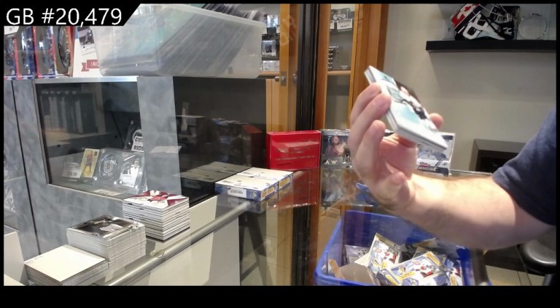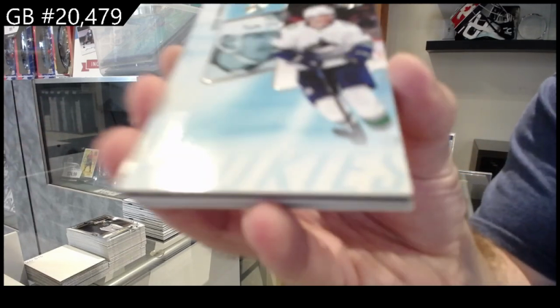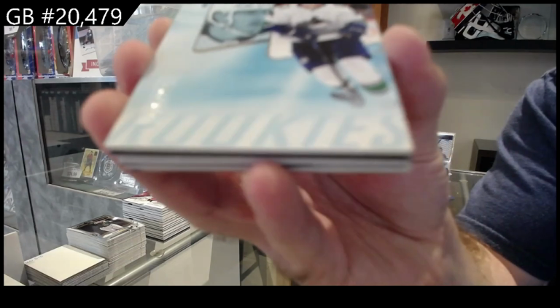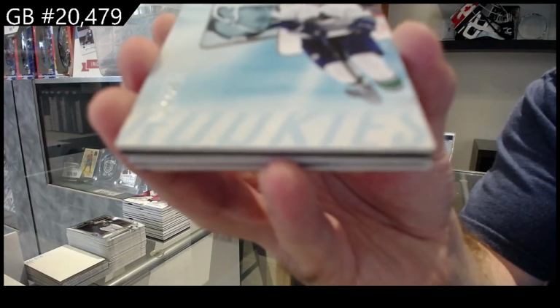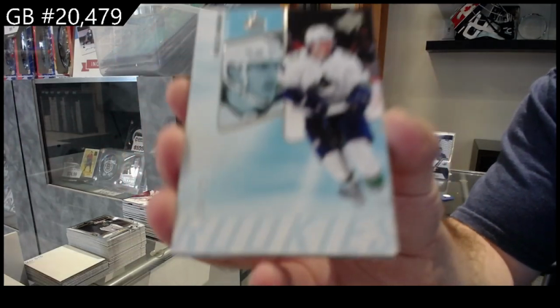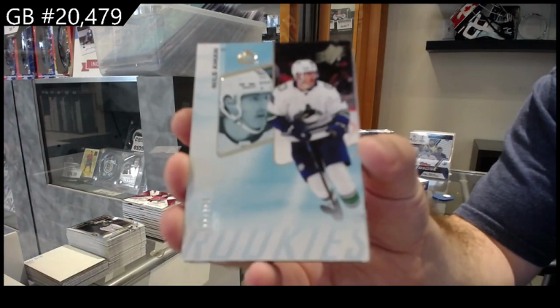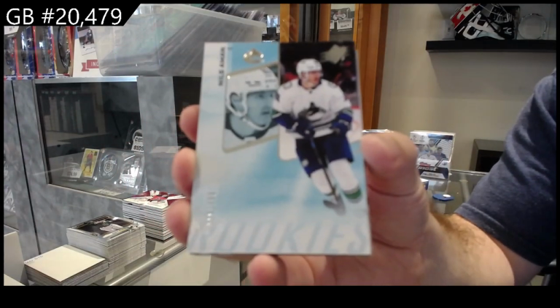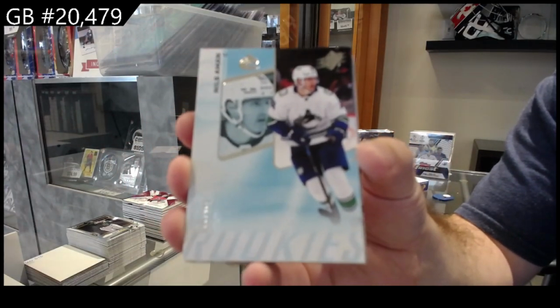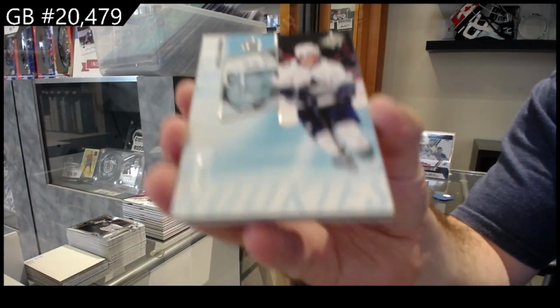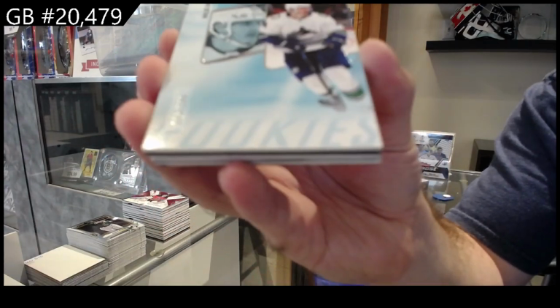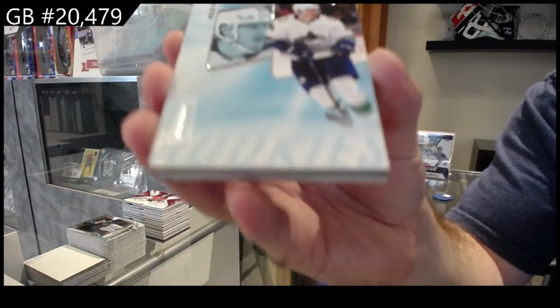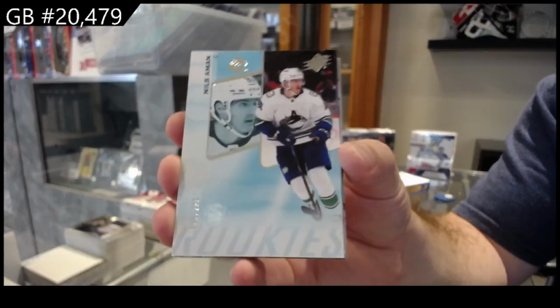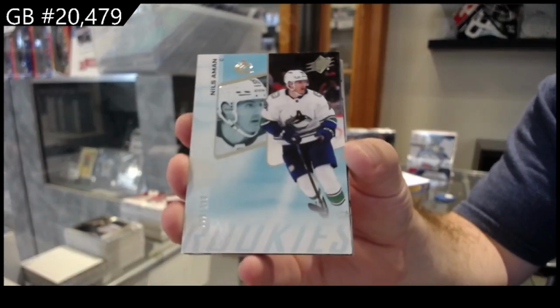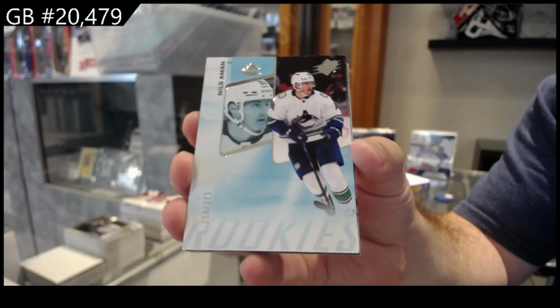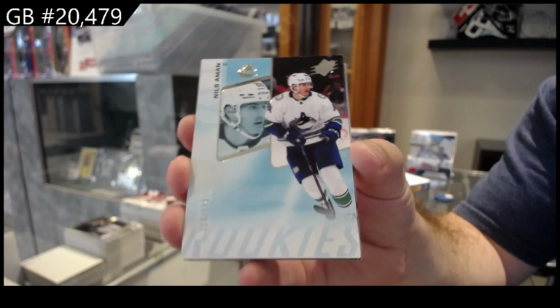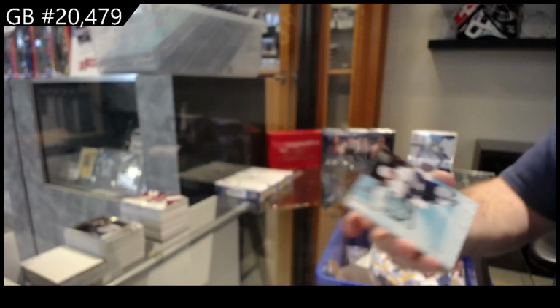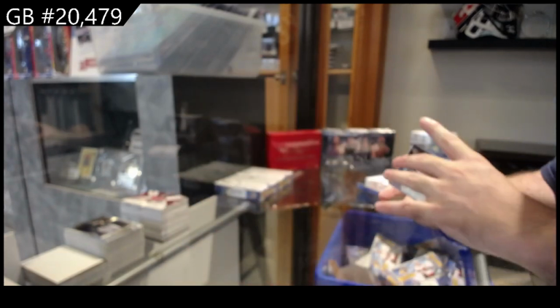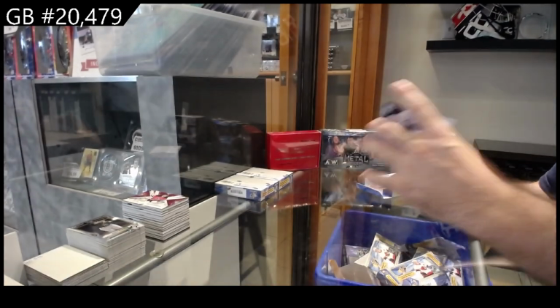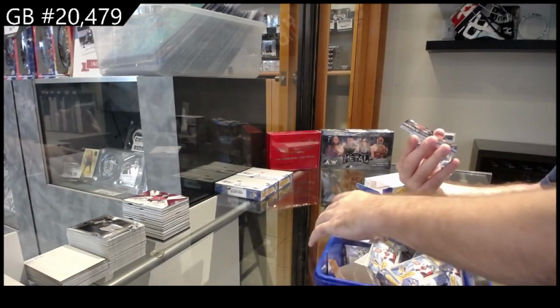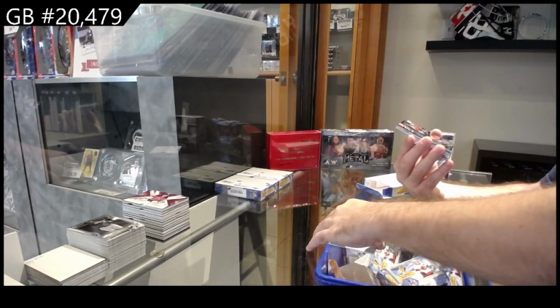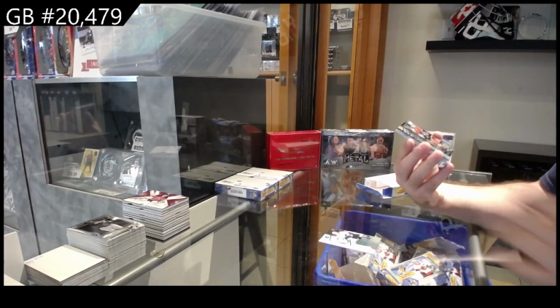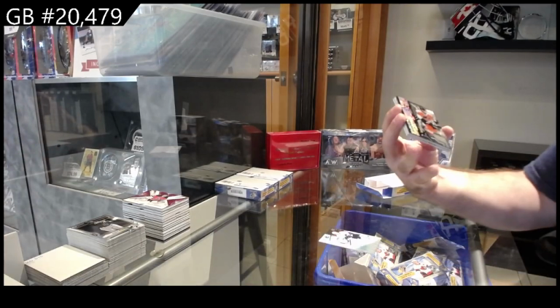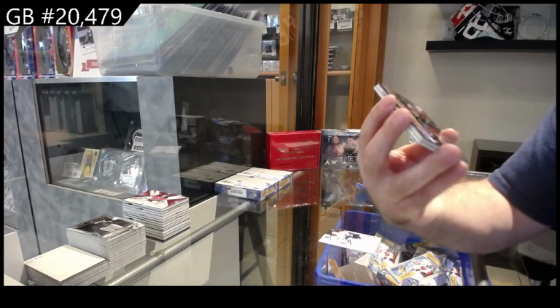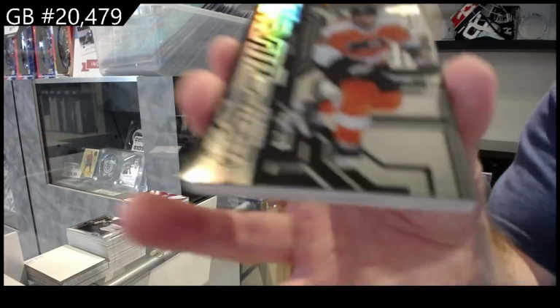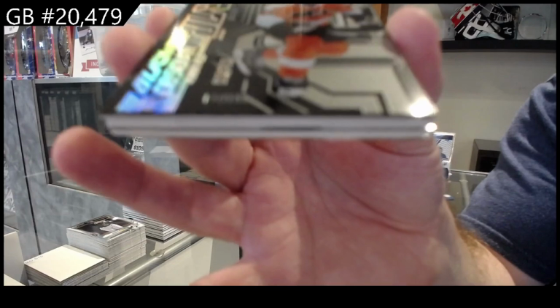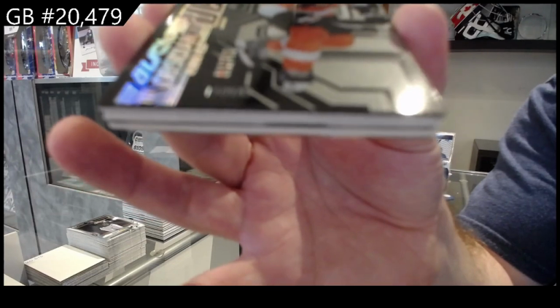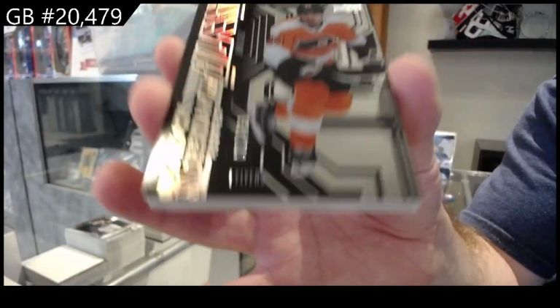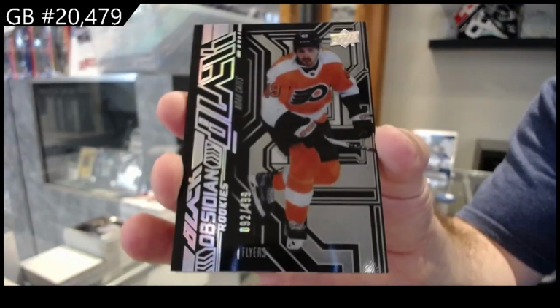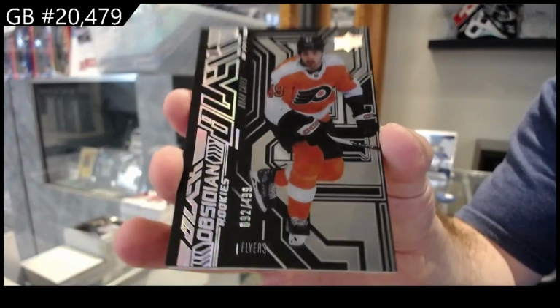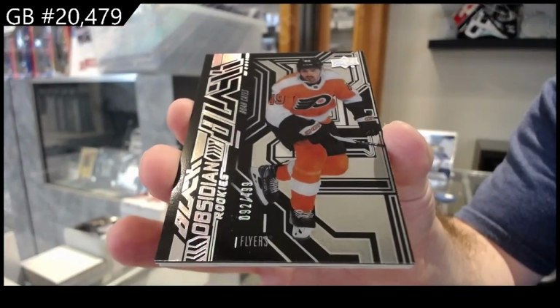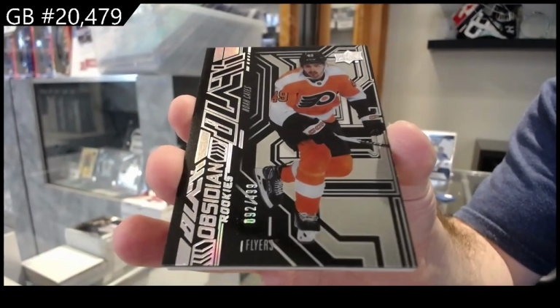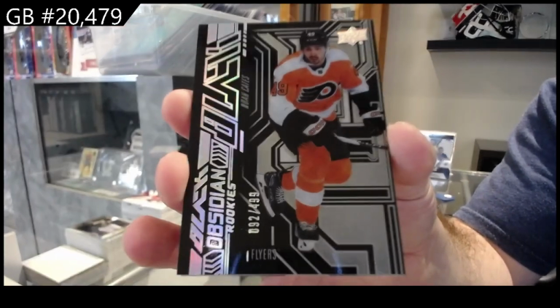I'm in at 299 for Vancouver. I am trying to be as nice as possible for you guys. Both have to be filled though. We've got a $4.99 Noah Cates for Philly — Obsidian rookie.